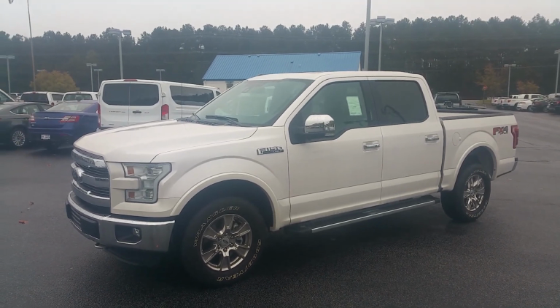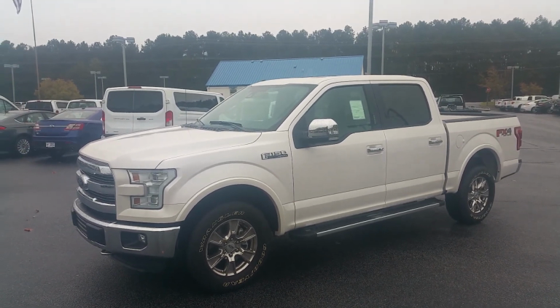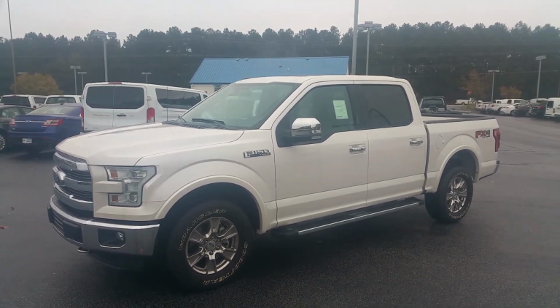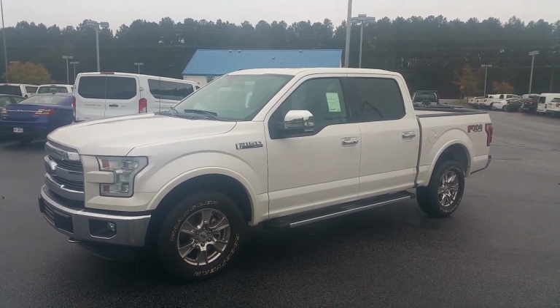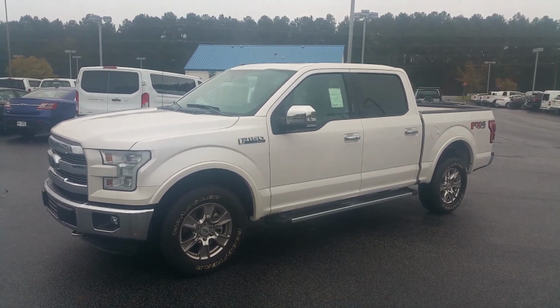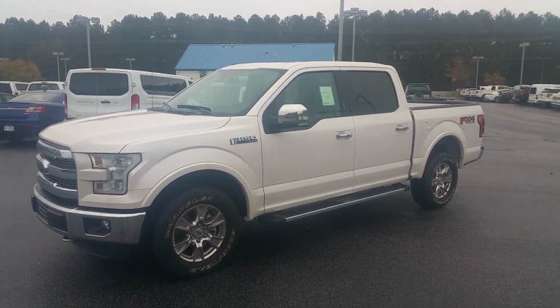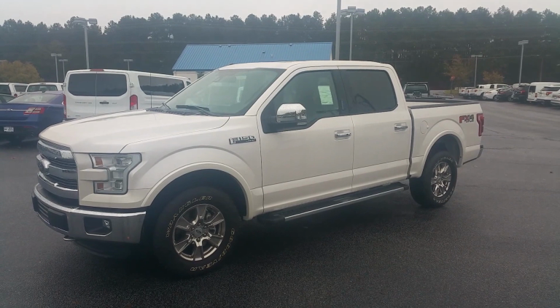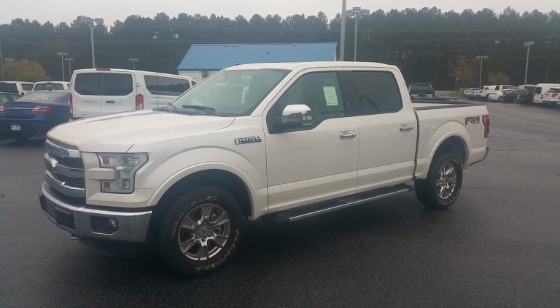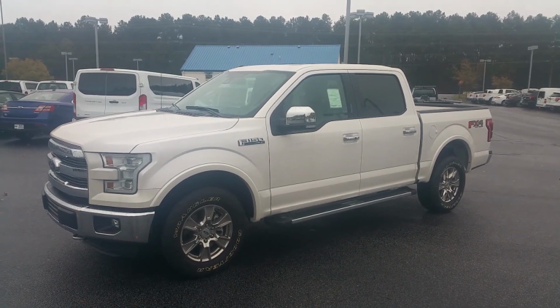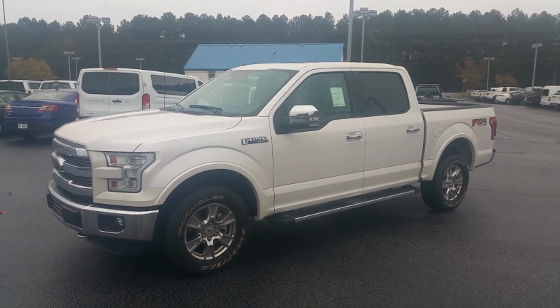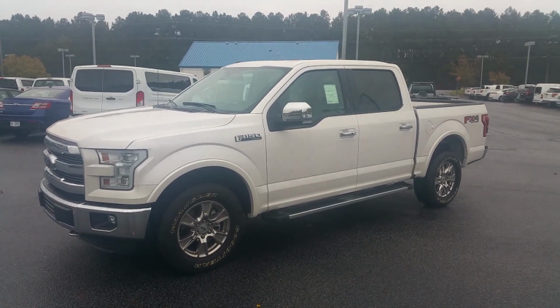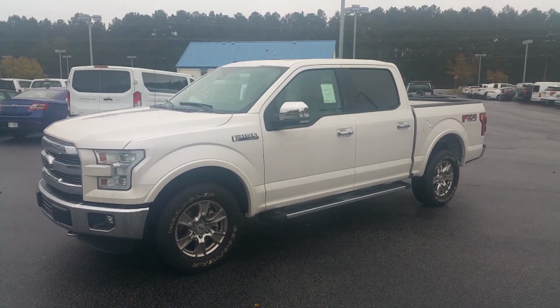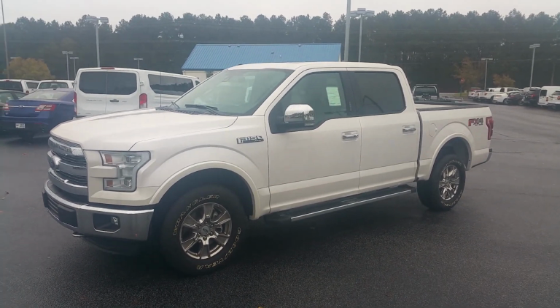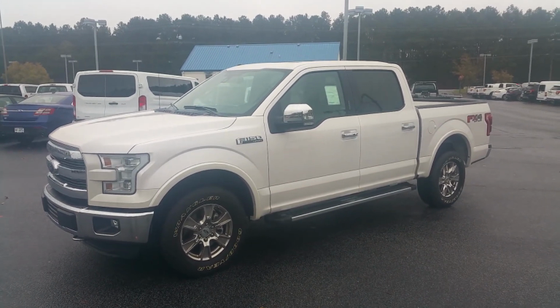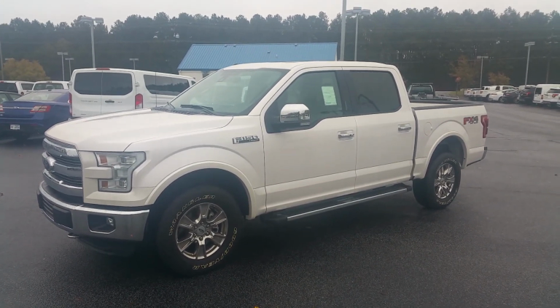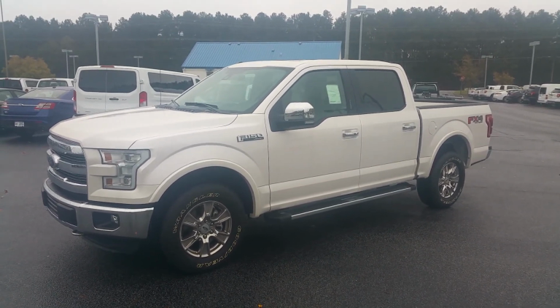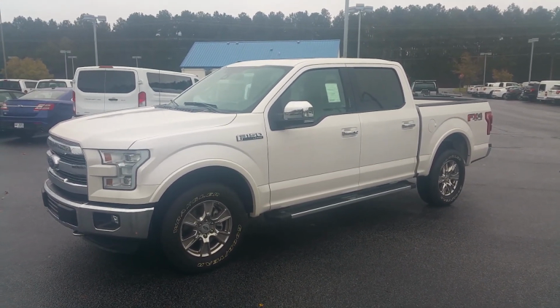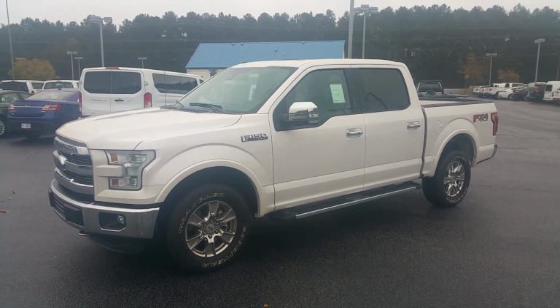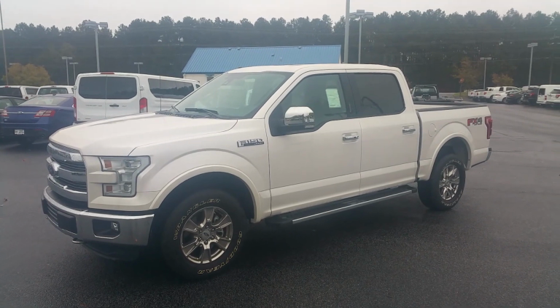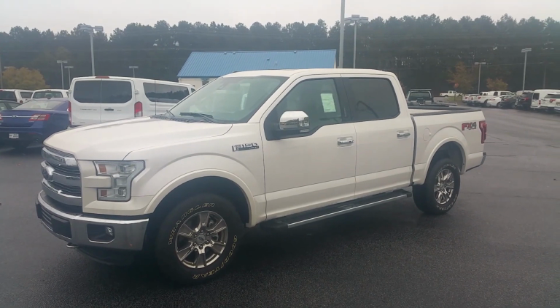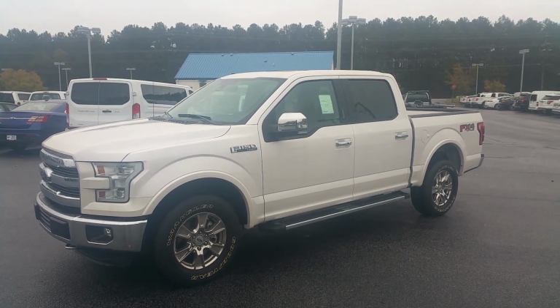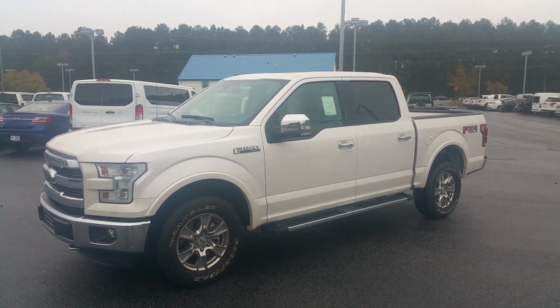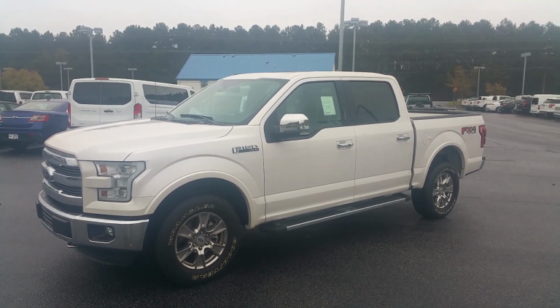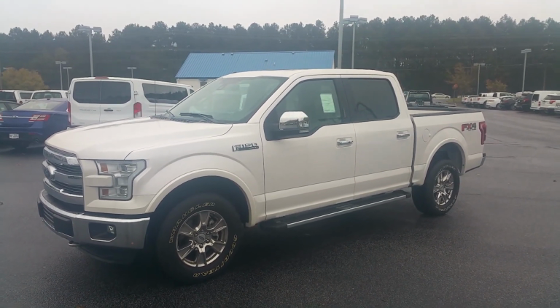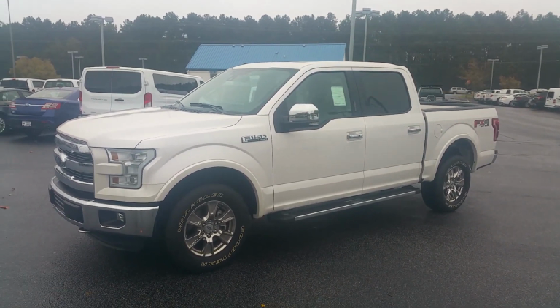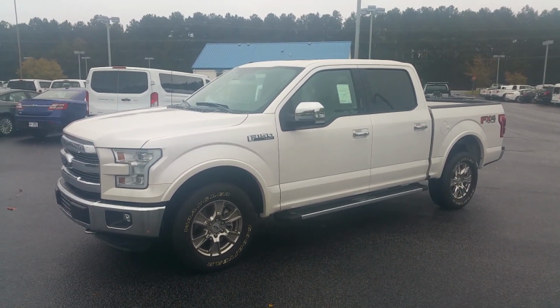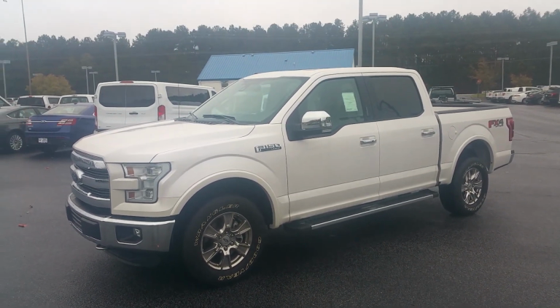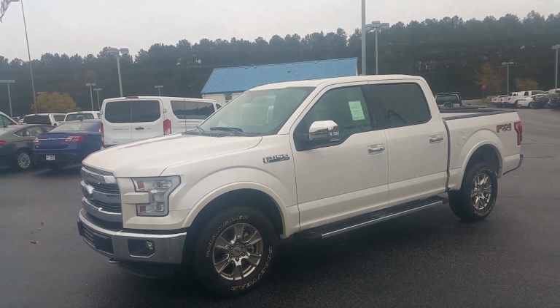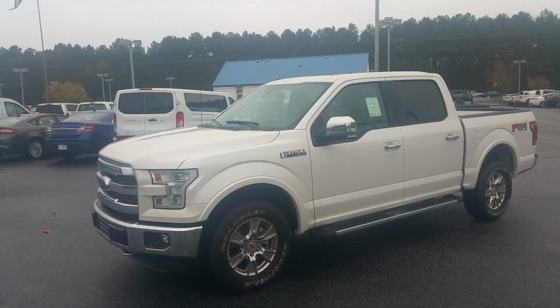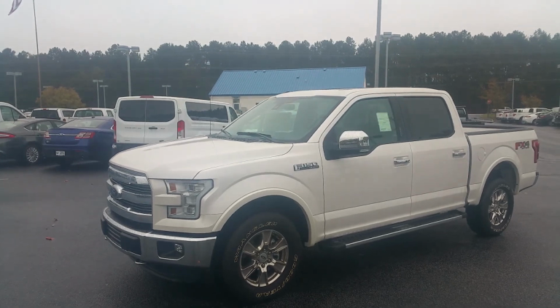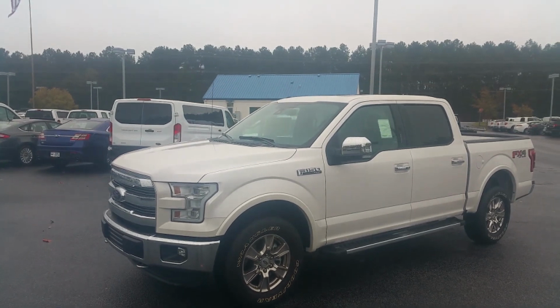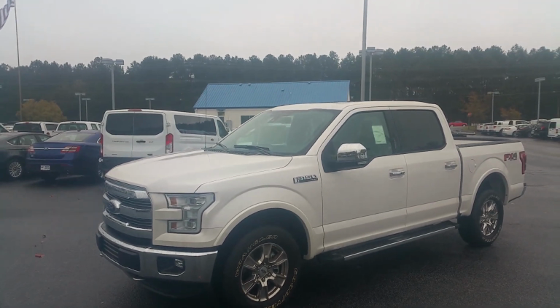Hey Robbie, this is Adrian Moore from Loganville Ford. I was able to find a white Lariat 2015 aluminum body FX4 off-road package. This has all the bells and whistles that you're used to in your King Ranch that you have now.